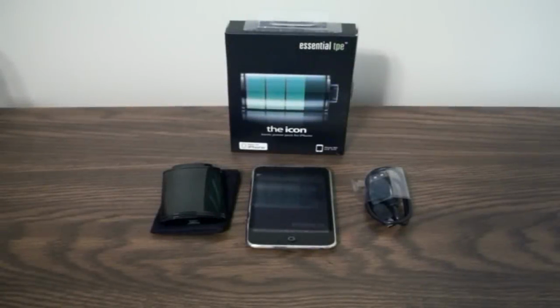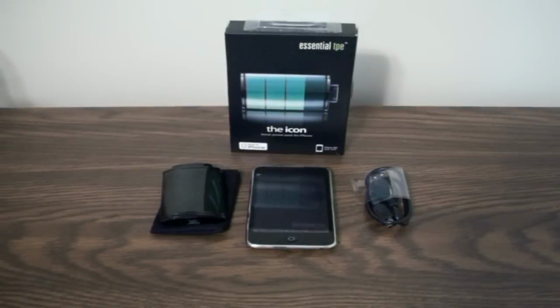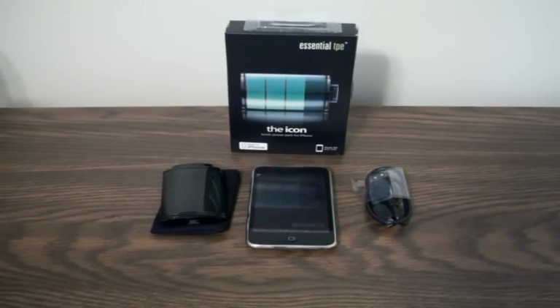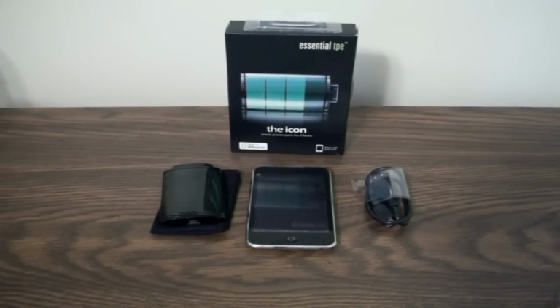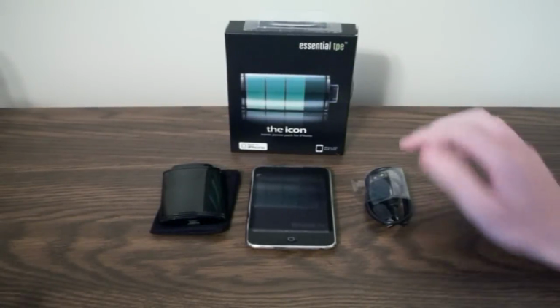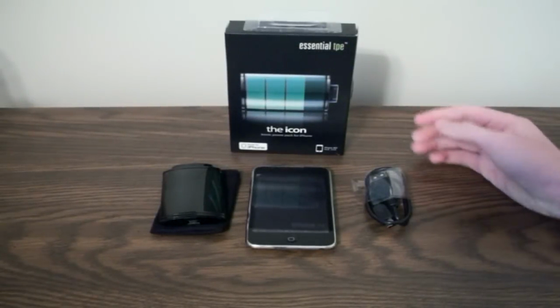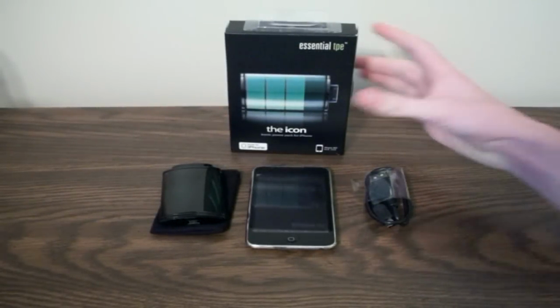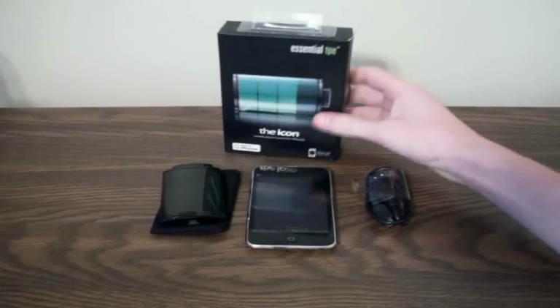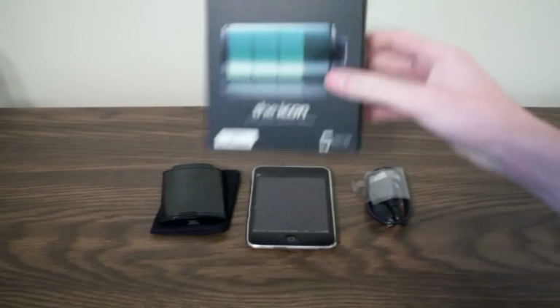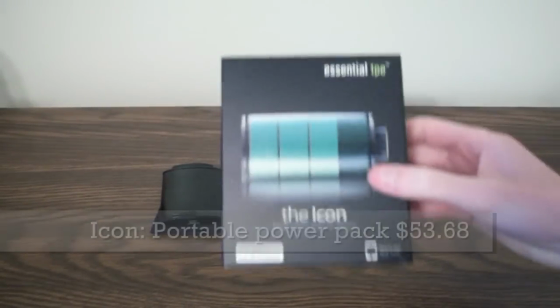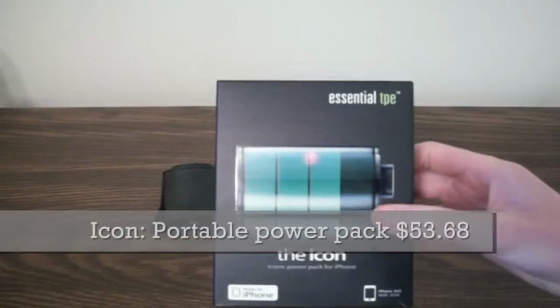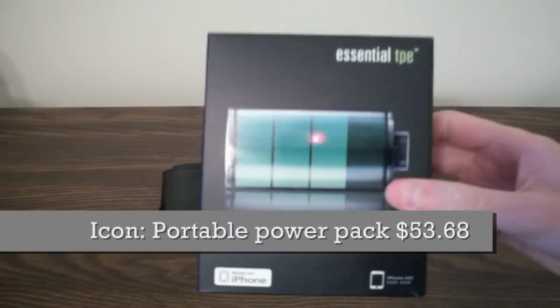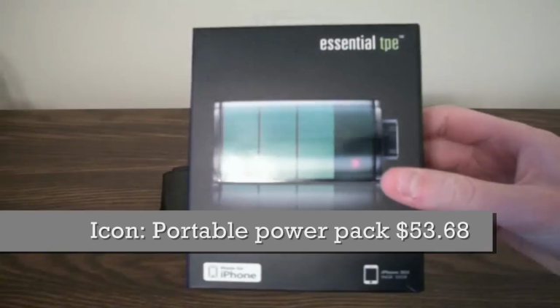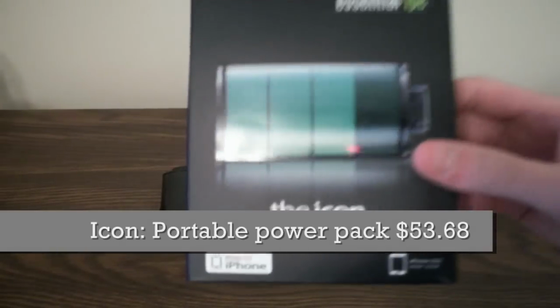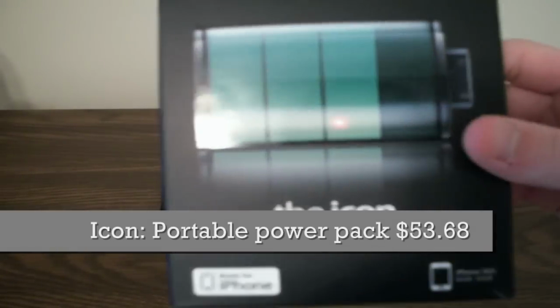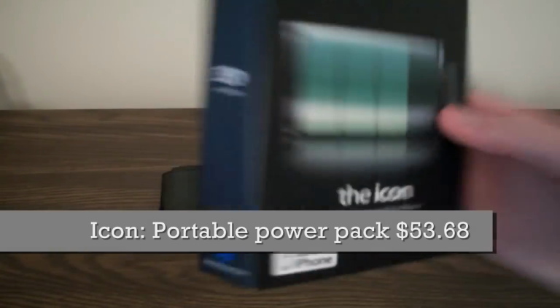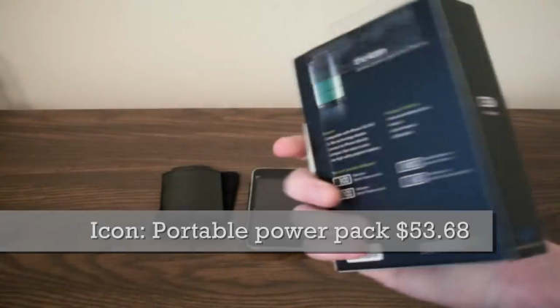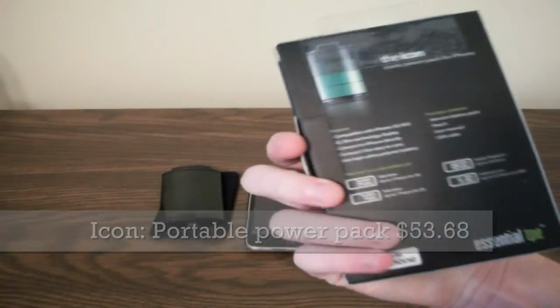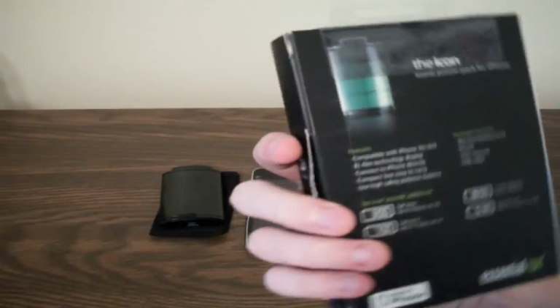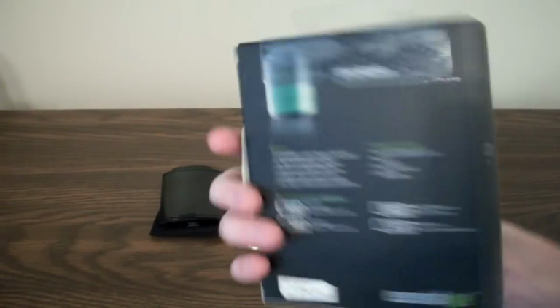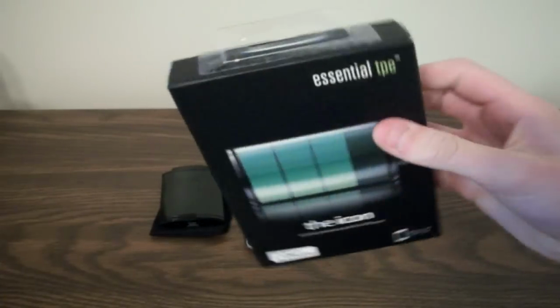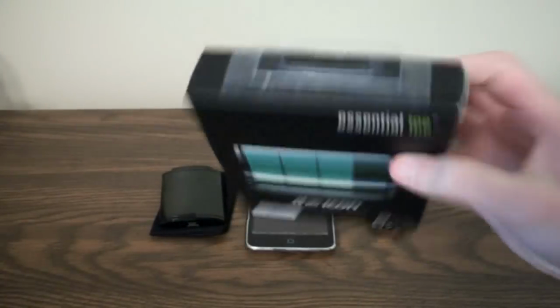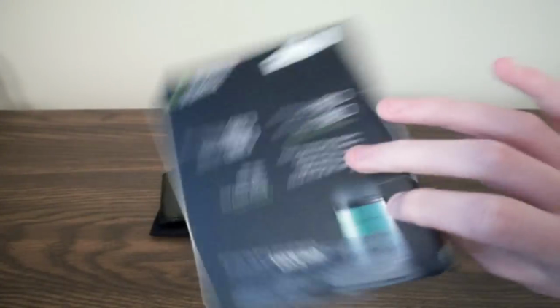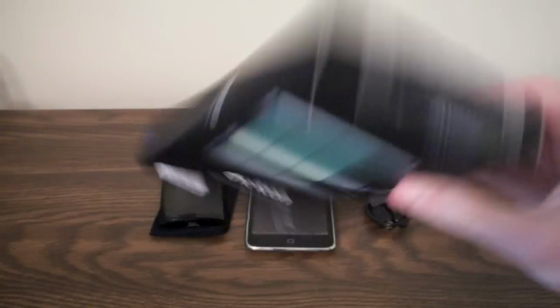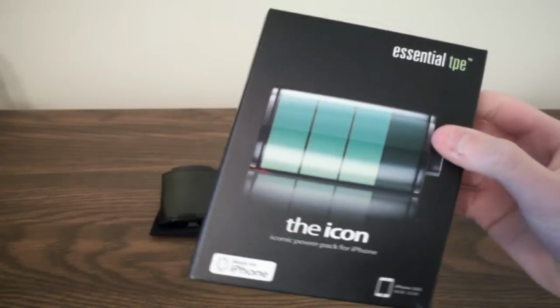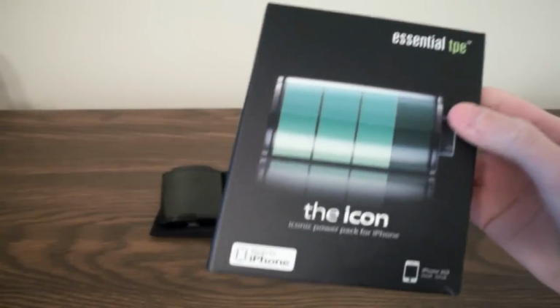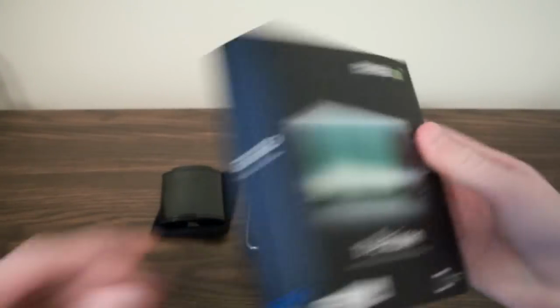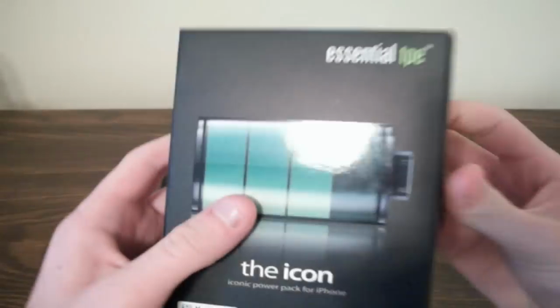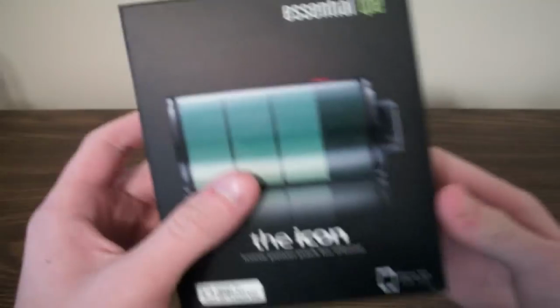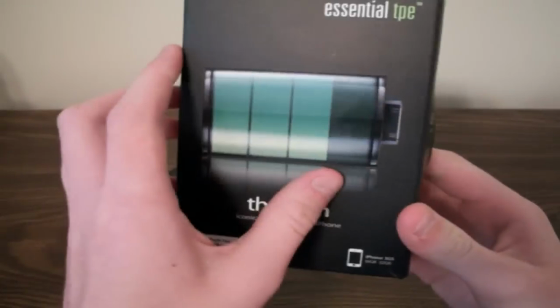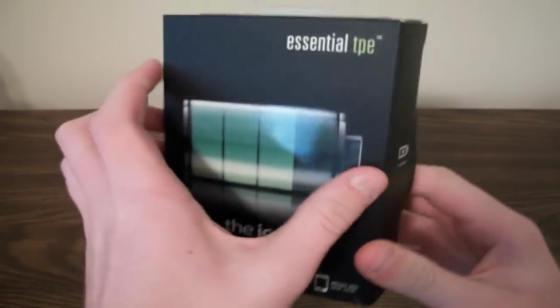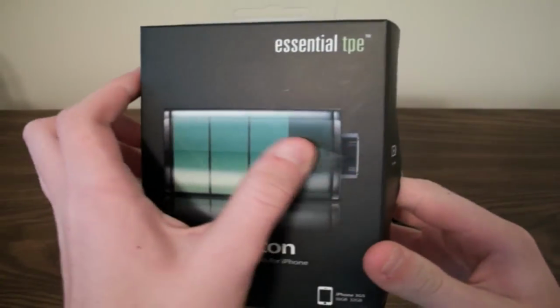Hey guys, what's up? It's iPod Touch Bob, and today I'm here with a review of the Icon, which is the iconic portable speaker for the iPhone iPod Touch. We'll go ahead and jump right into this review.